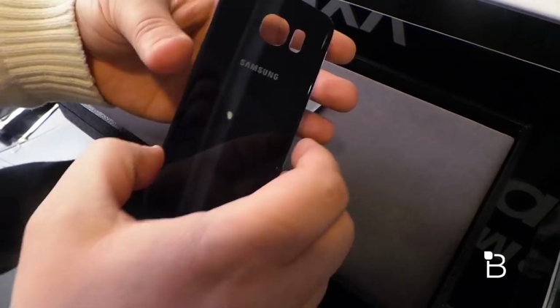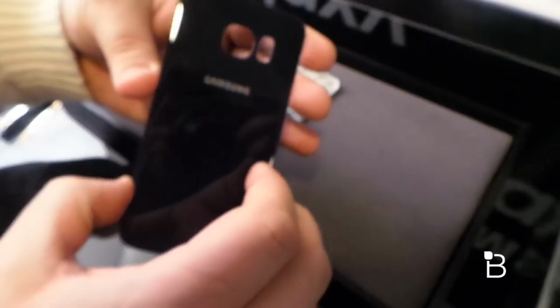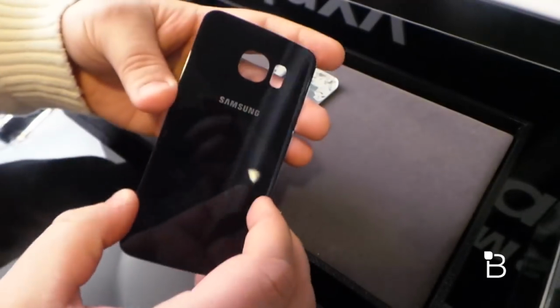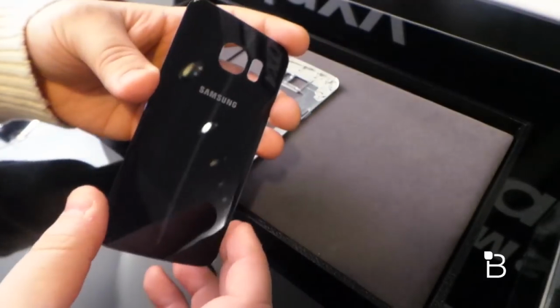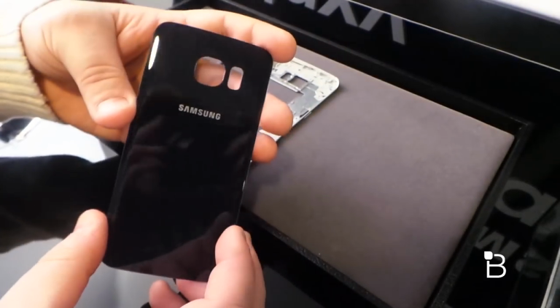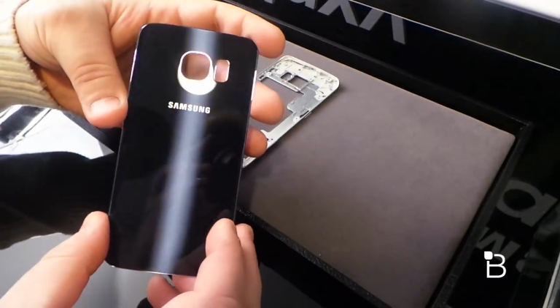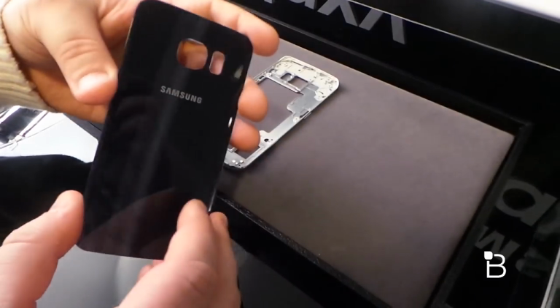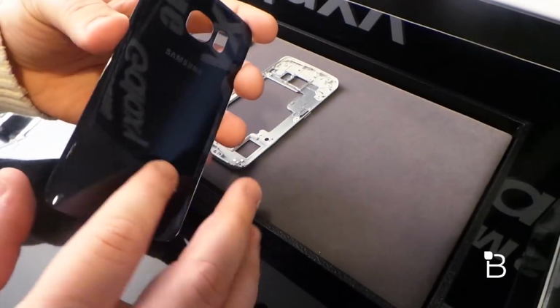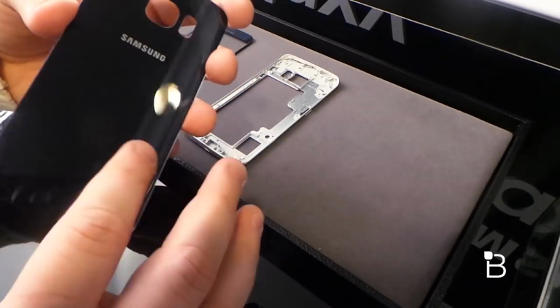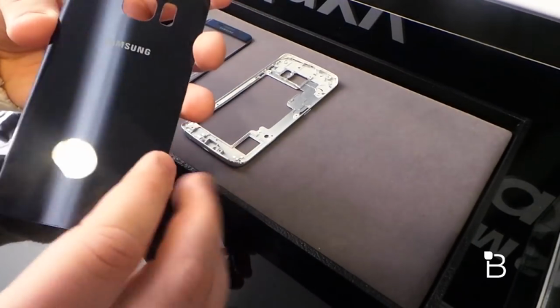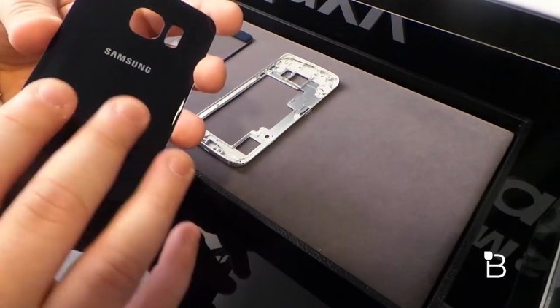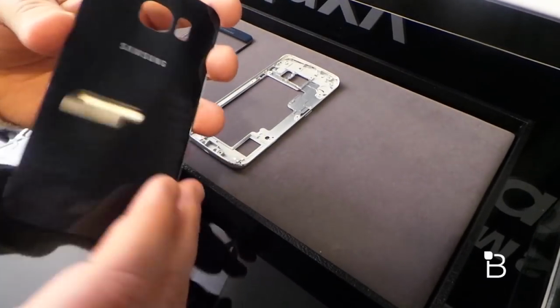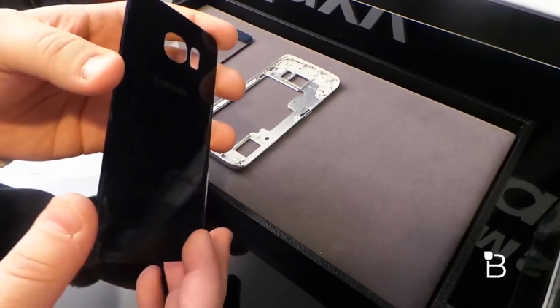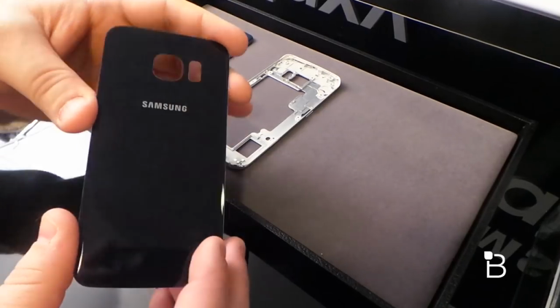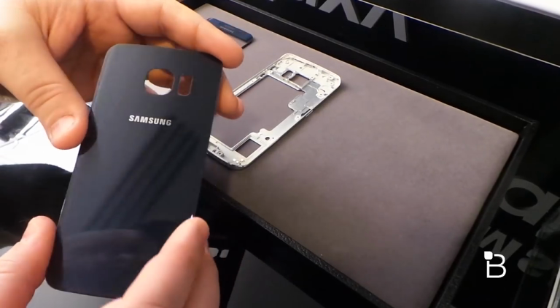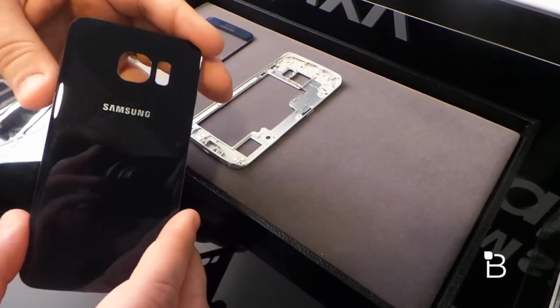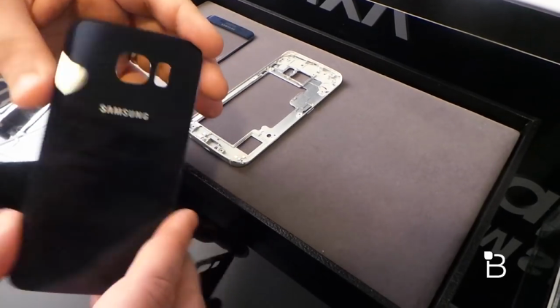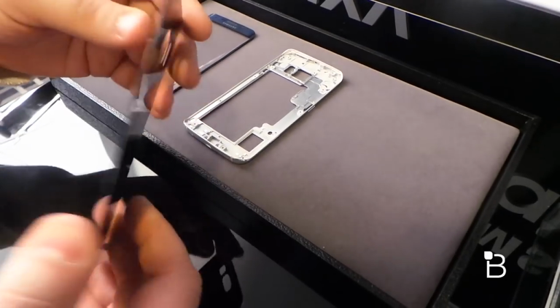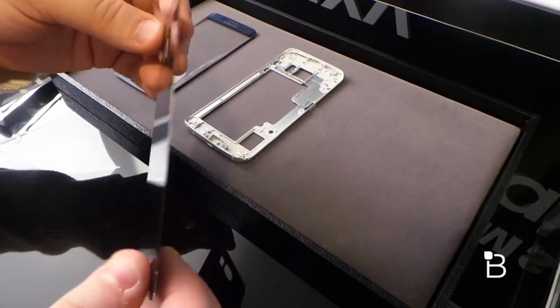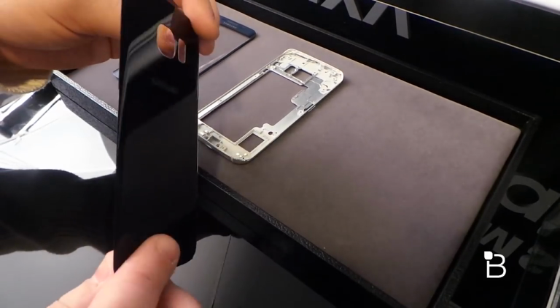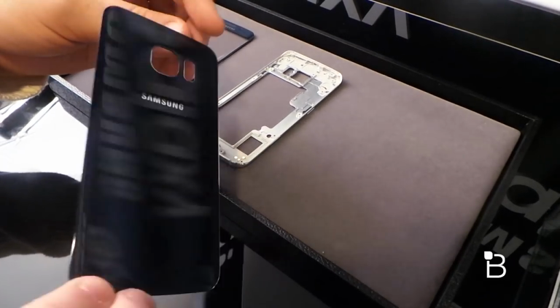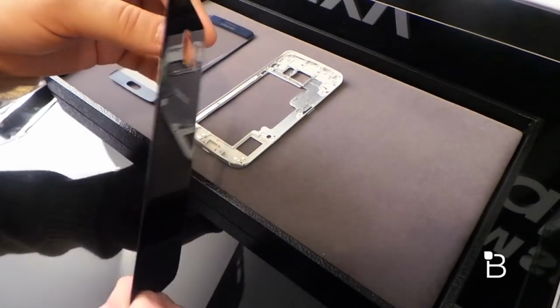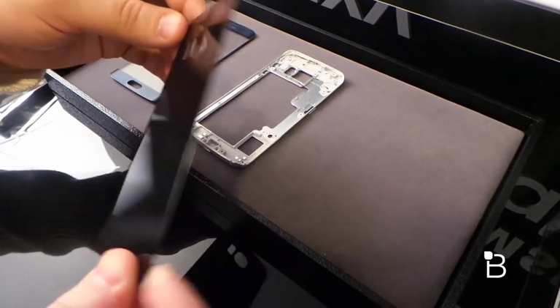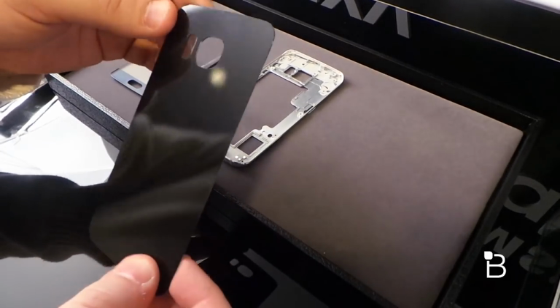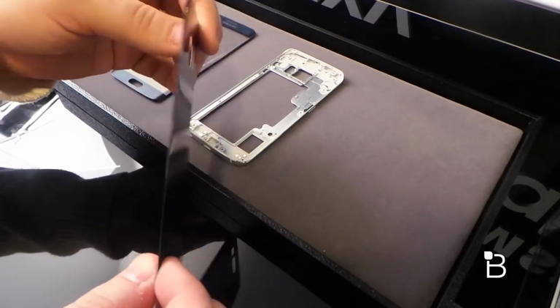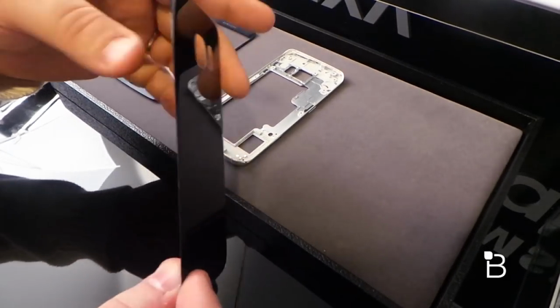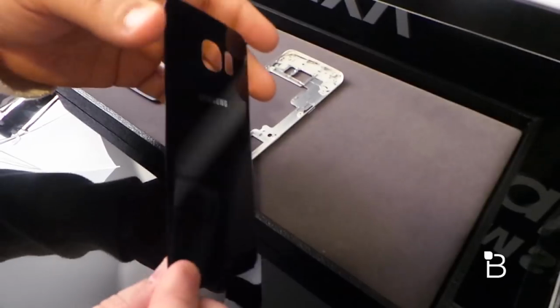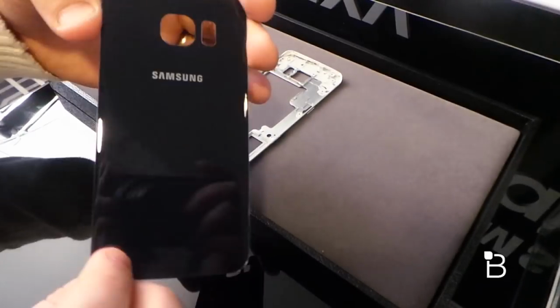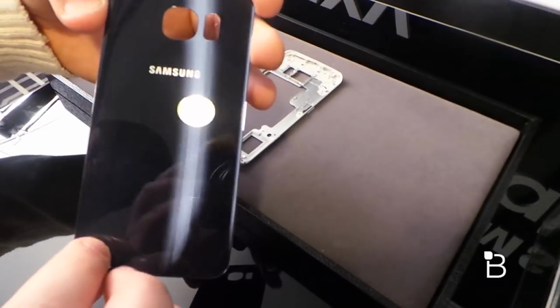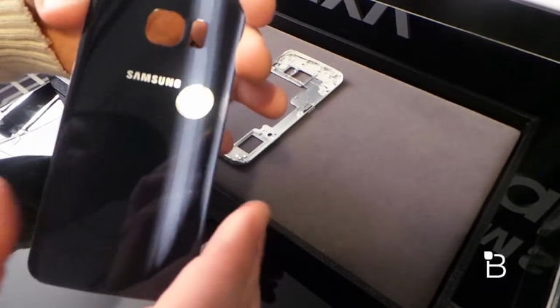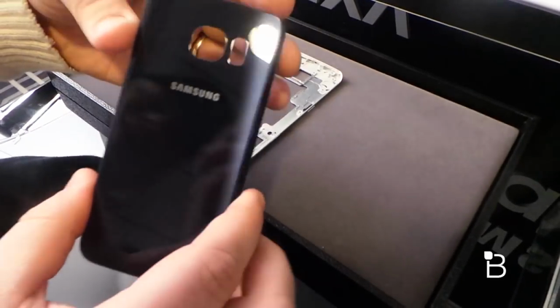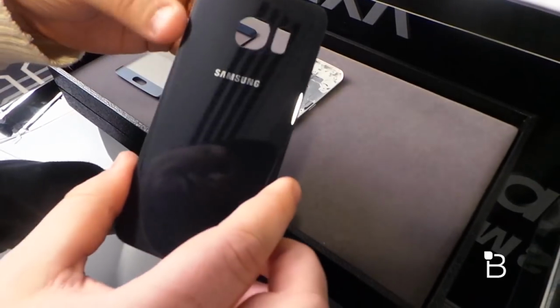And then this is the back panel, also glass — Gorilla Glass 4. It does get fingerprinty, we saw that, but you can see it's again super light and thin, and we like that Samsung is ditching plastic for glass on here.